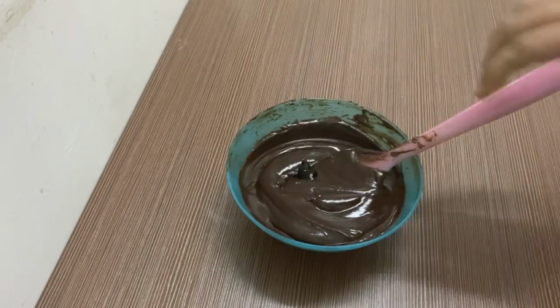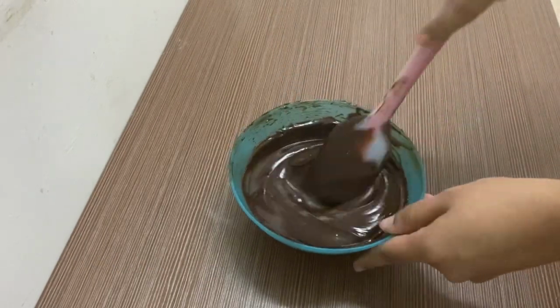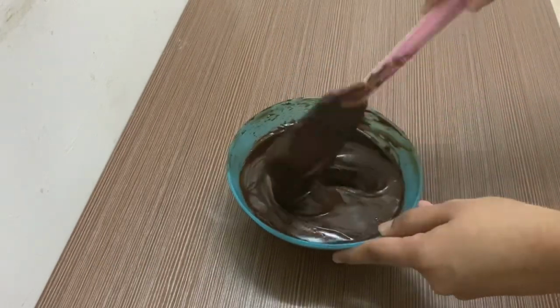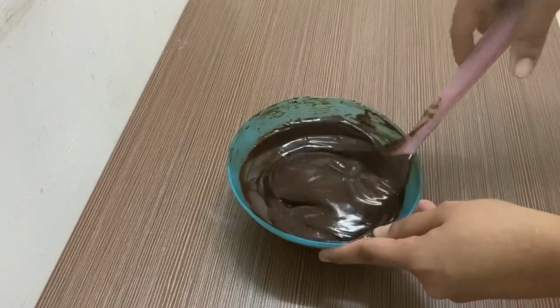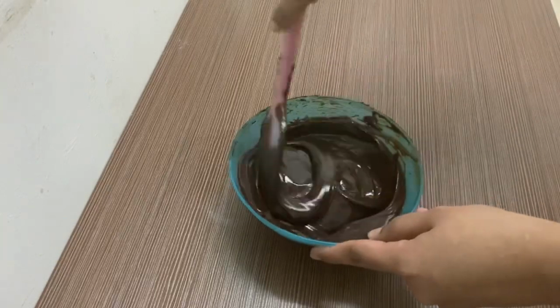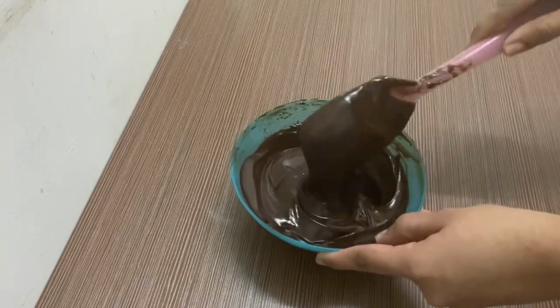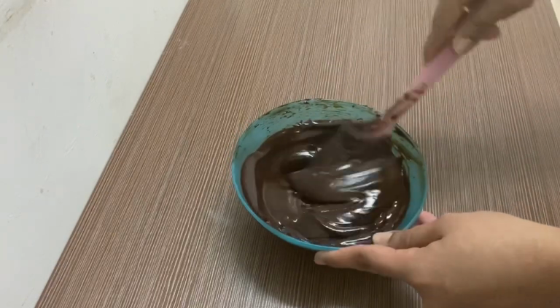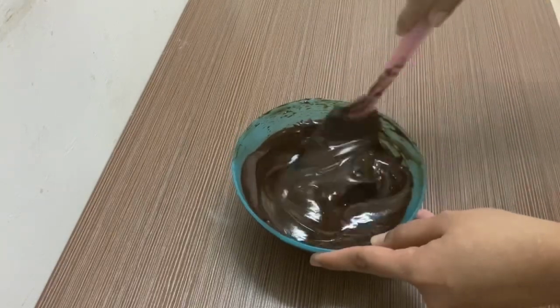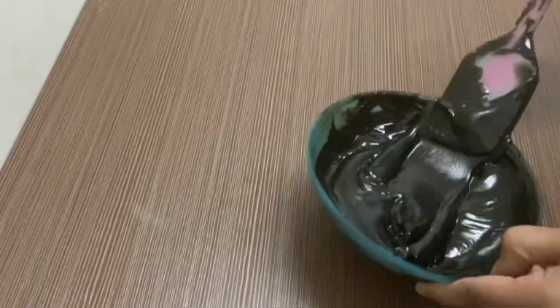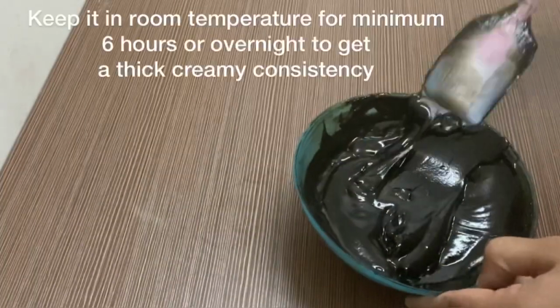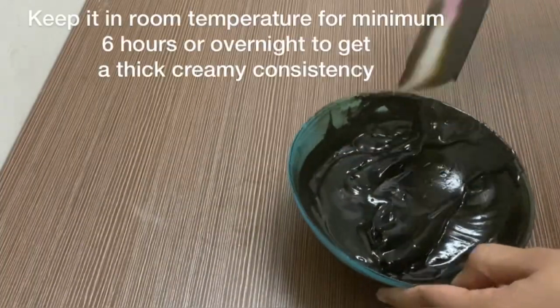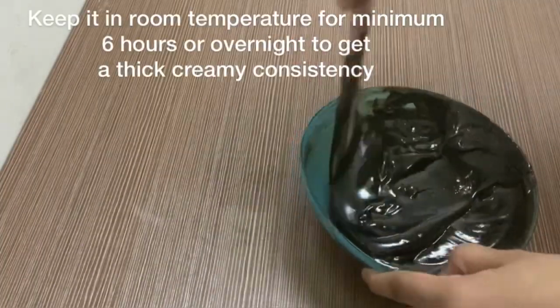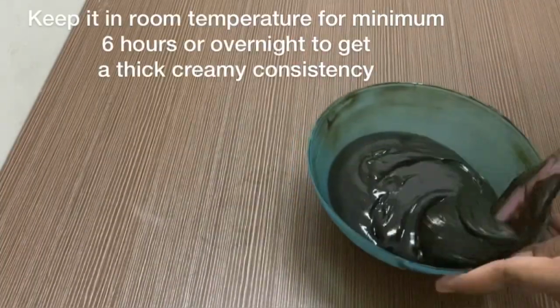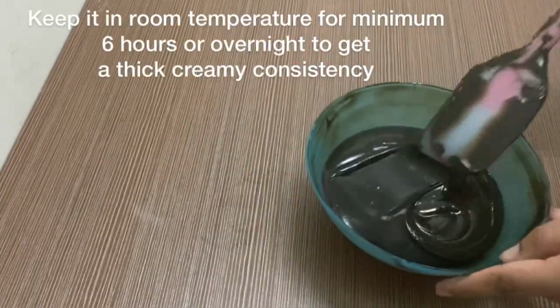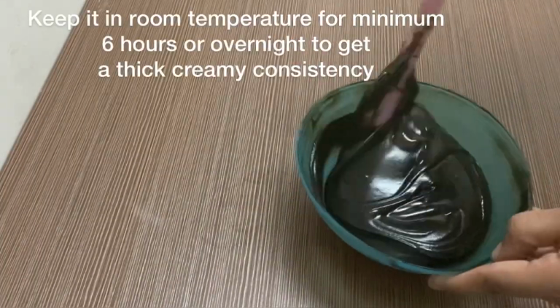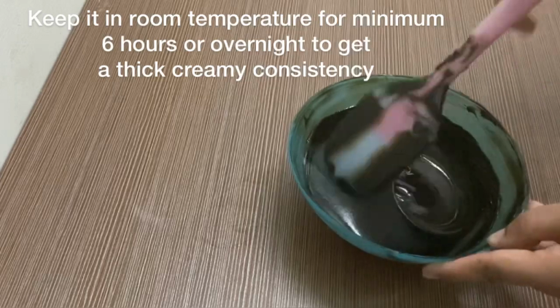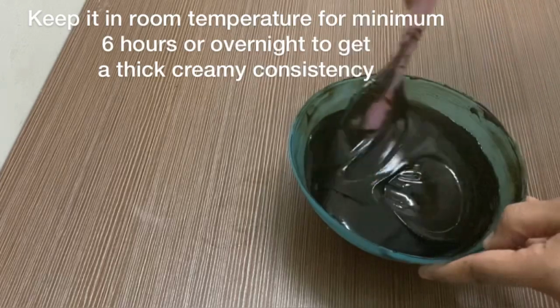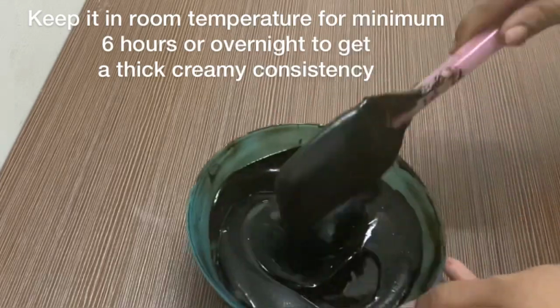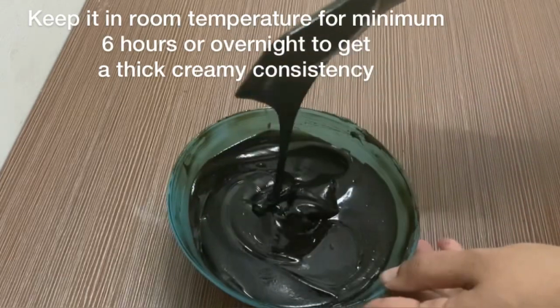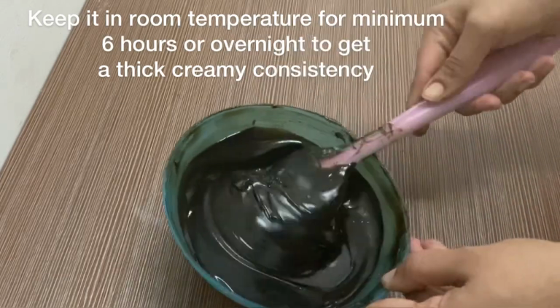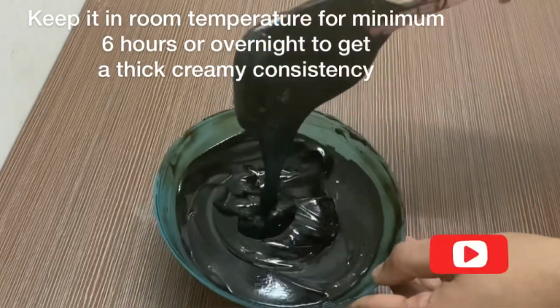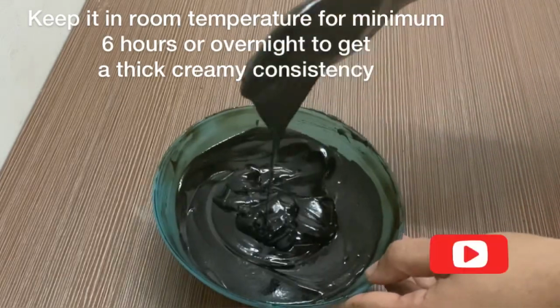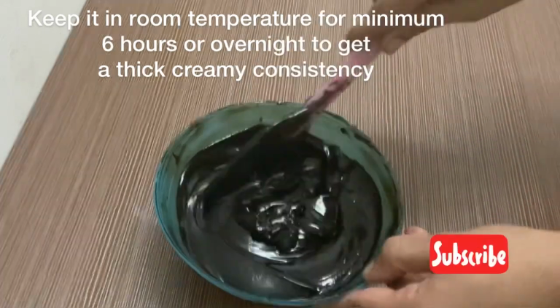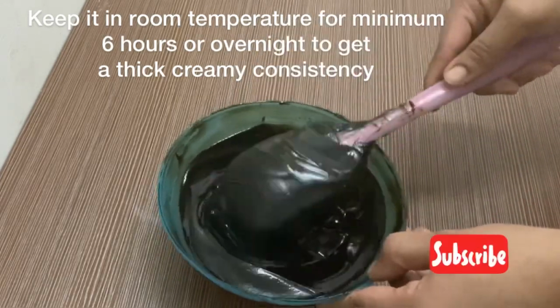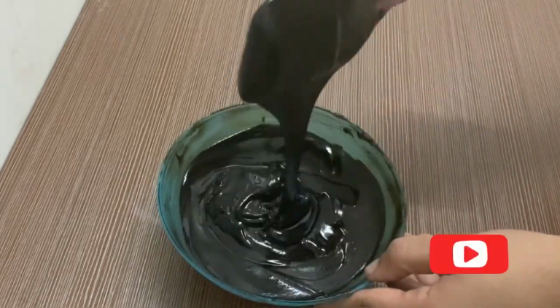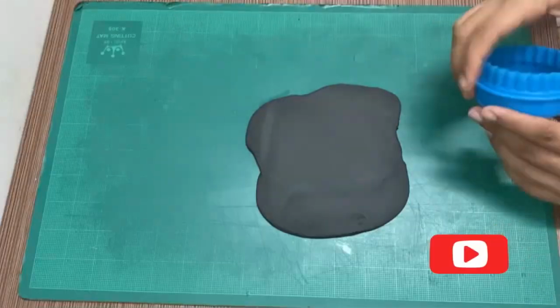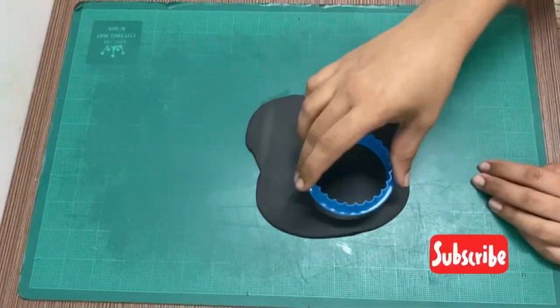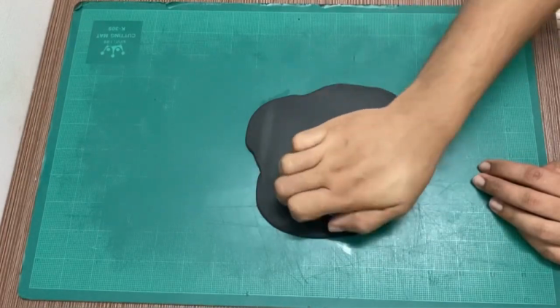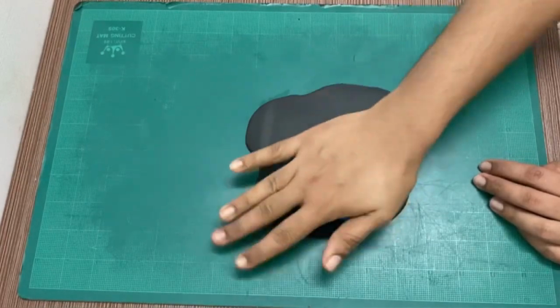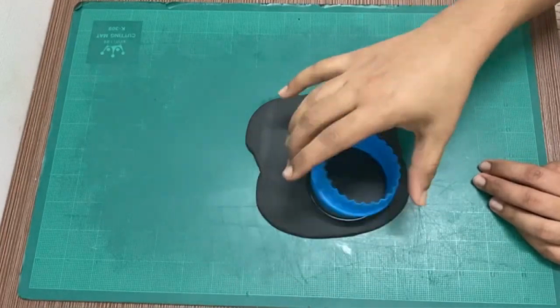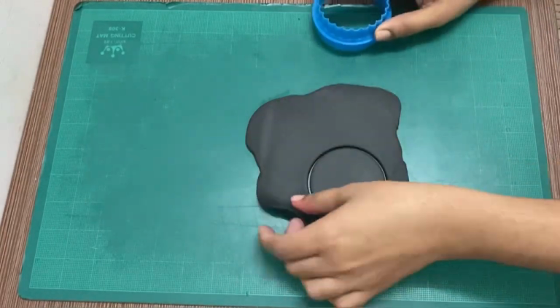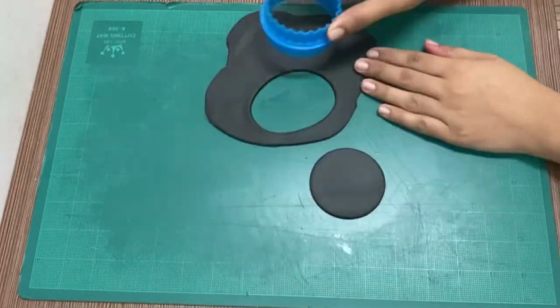We will put it at room temperature. We will put it in the dark shade. We will put it in the thick cream. We will put it in the font and decoration.